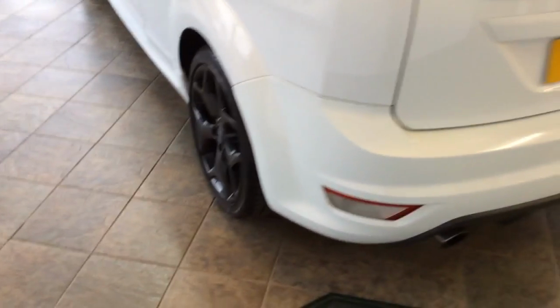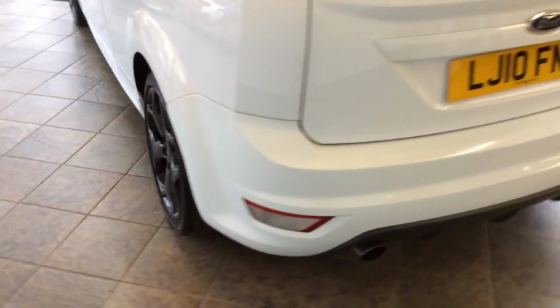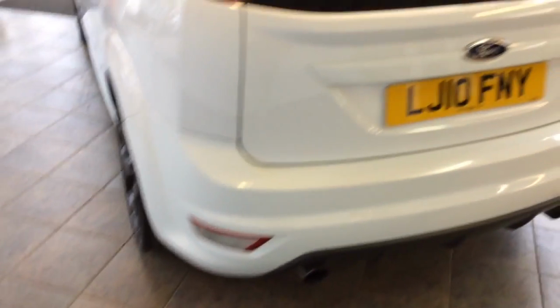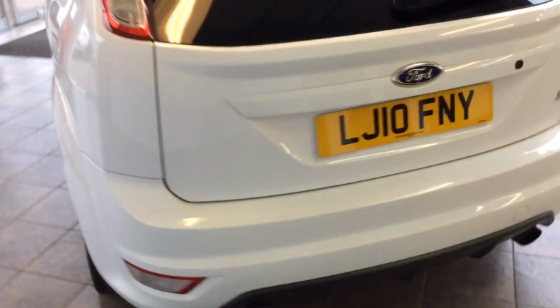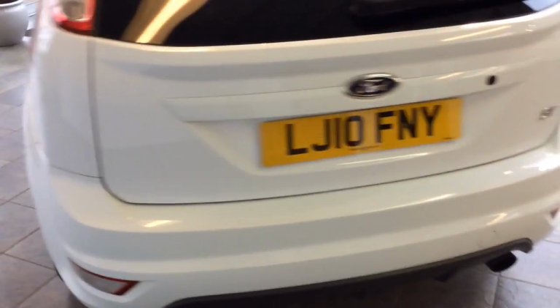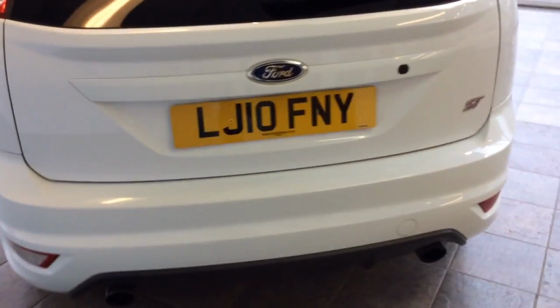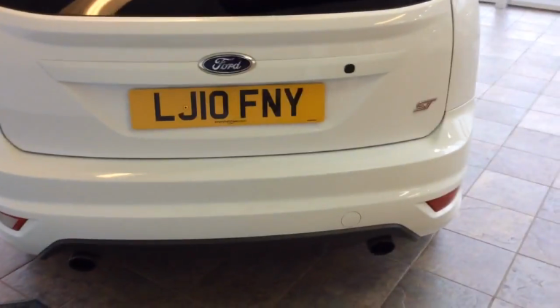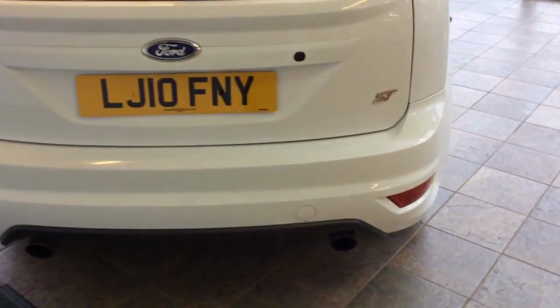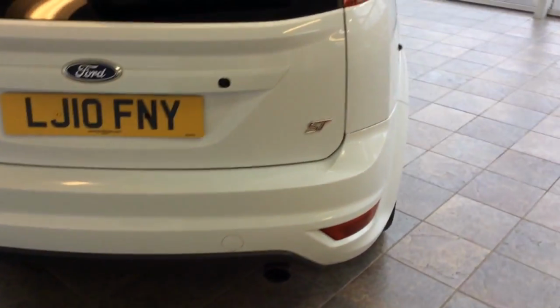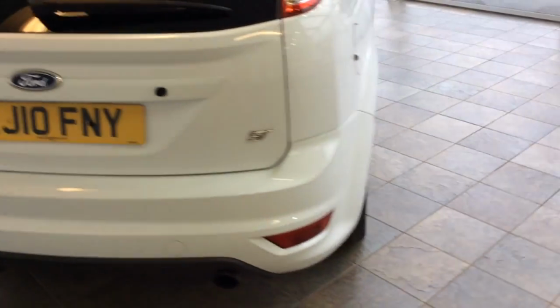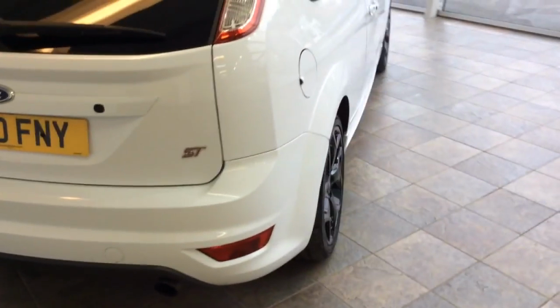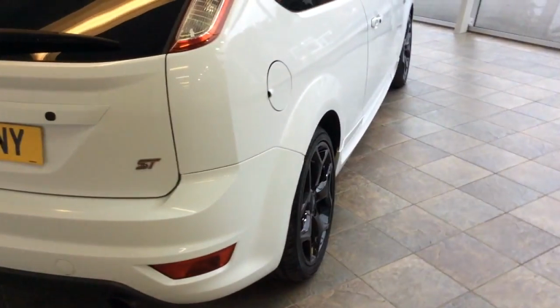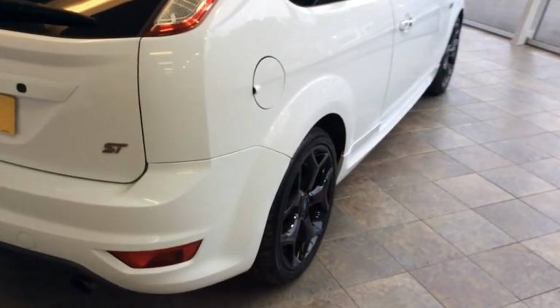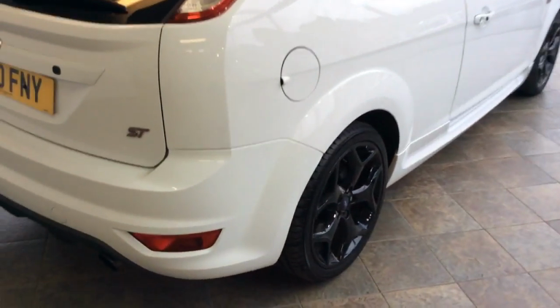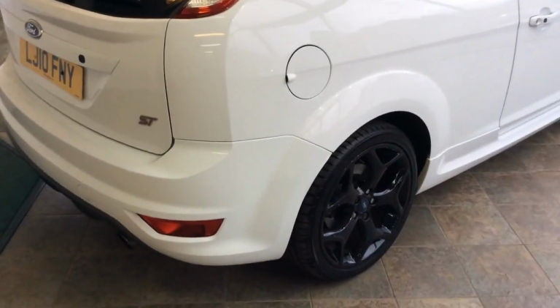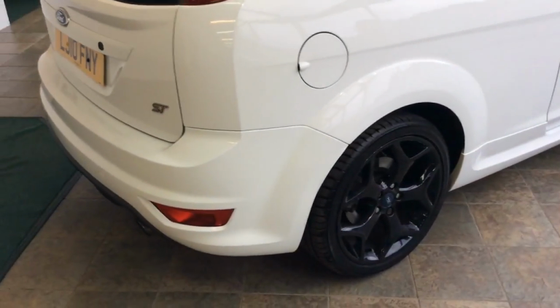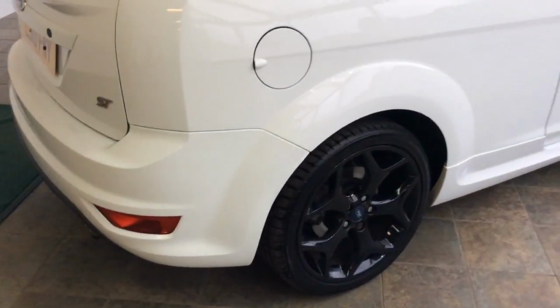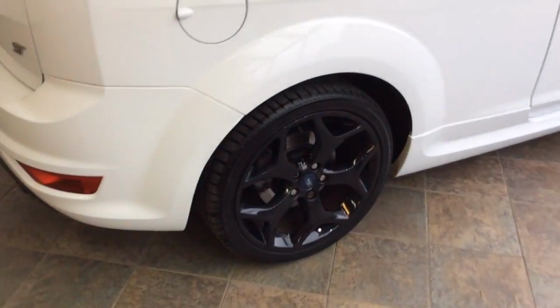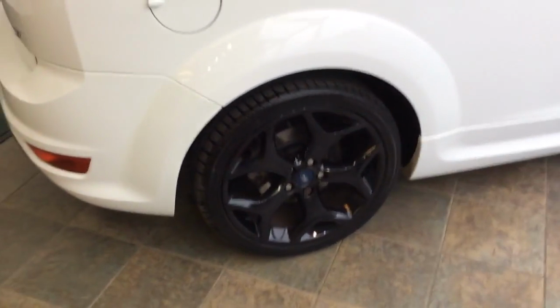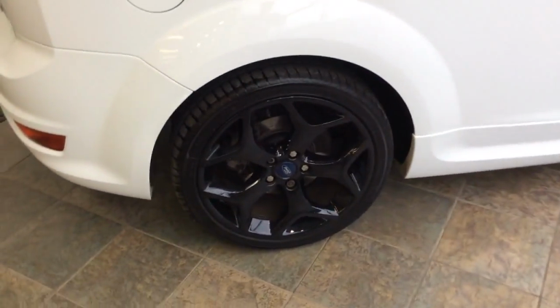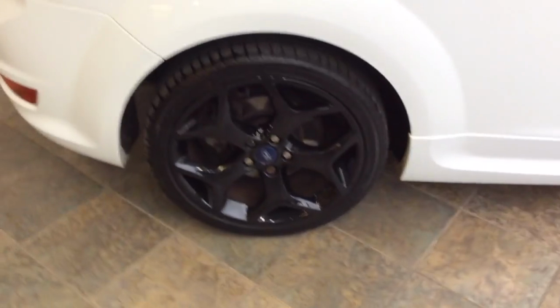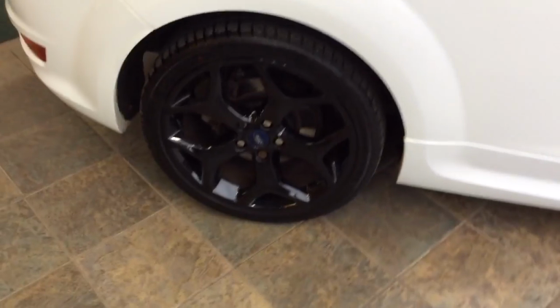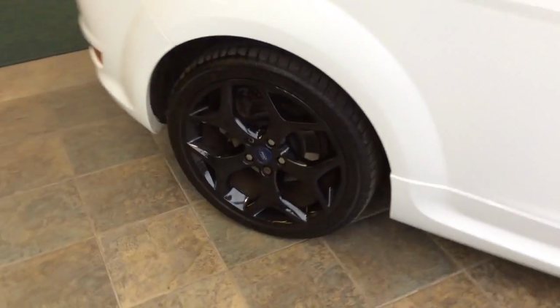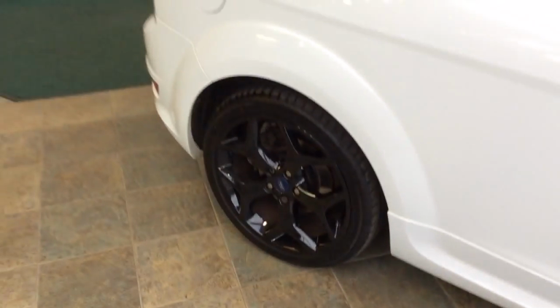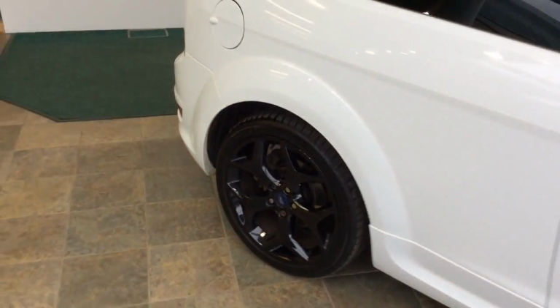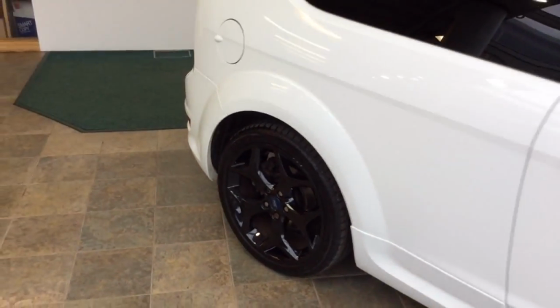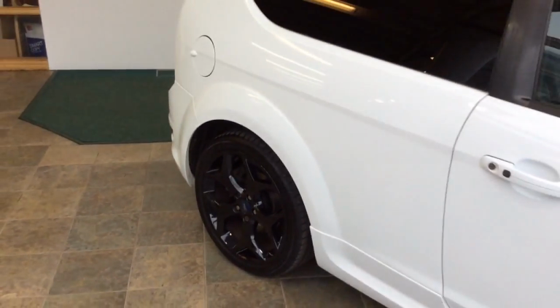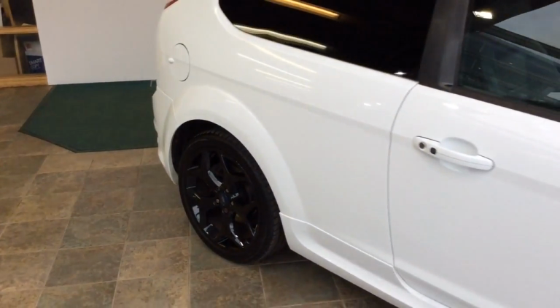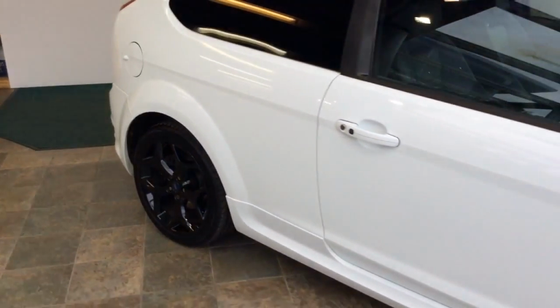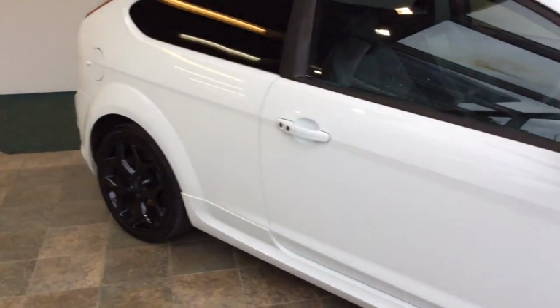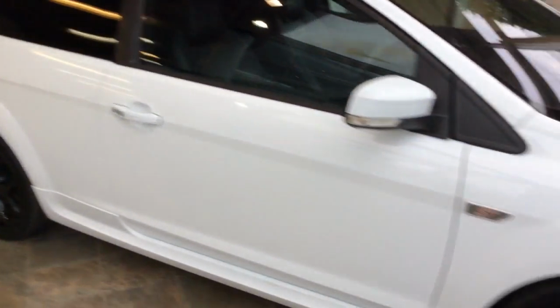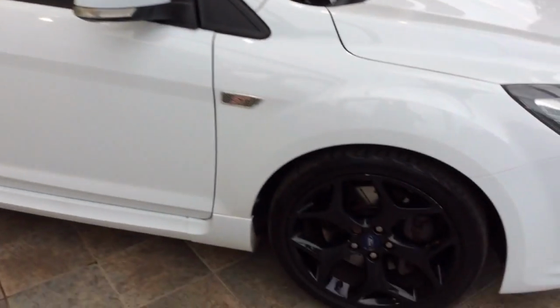It's had three owners and comes with an extensive service history. For a seven-year-old car it's in exceptional condition — free from stone chips and door dings. Any marks like that, it's in very good shape.